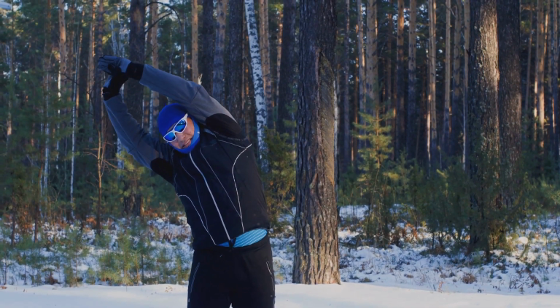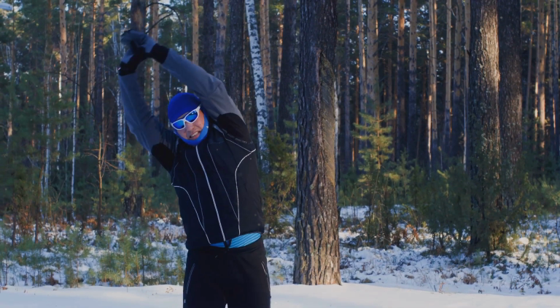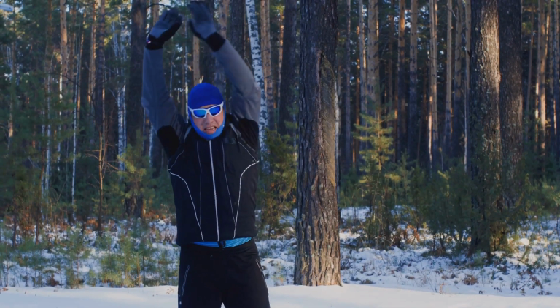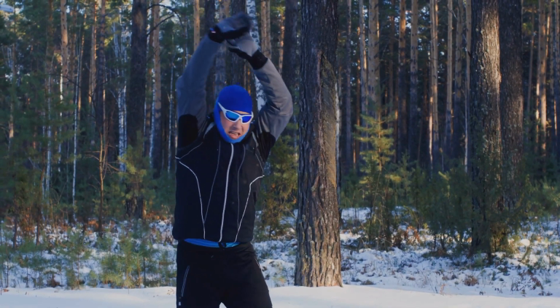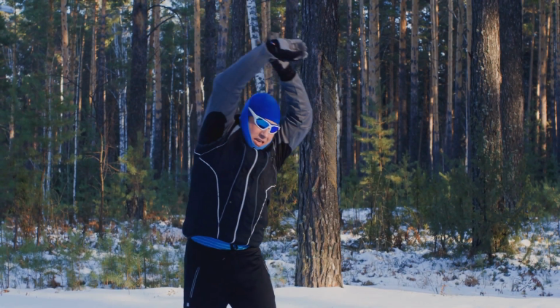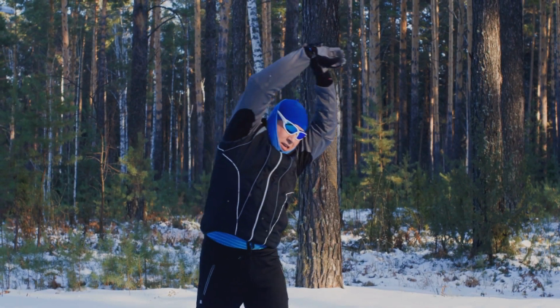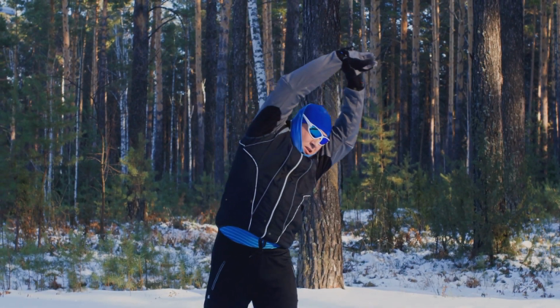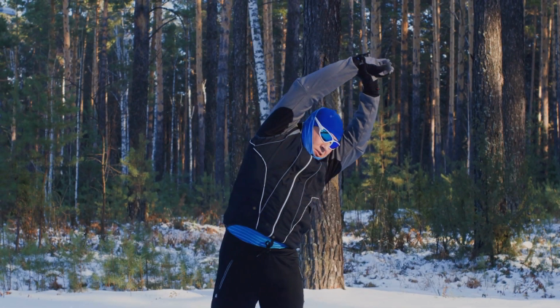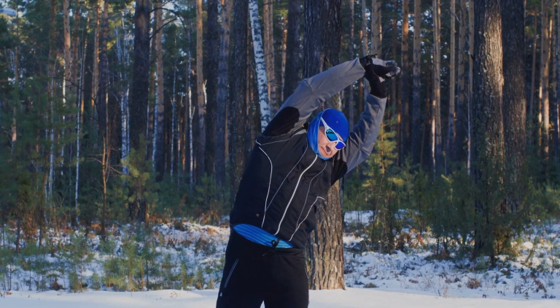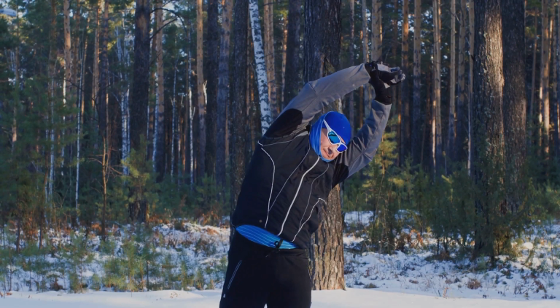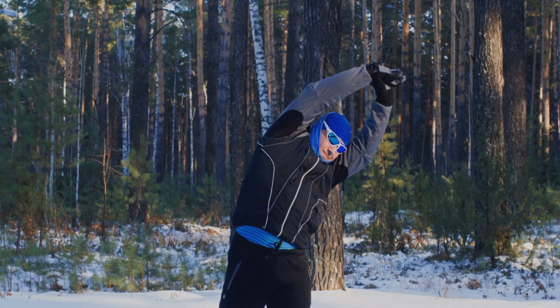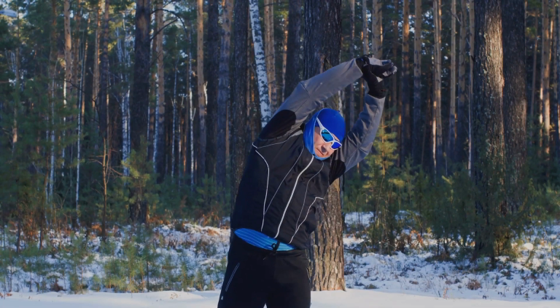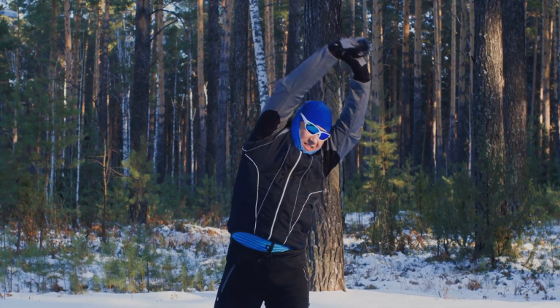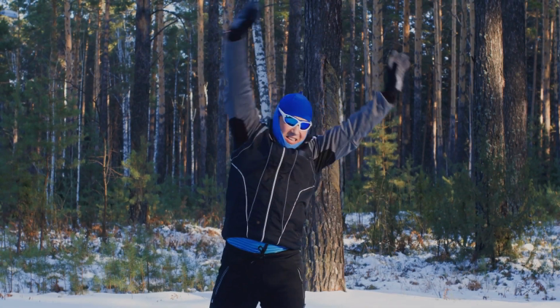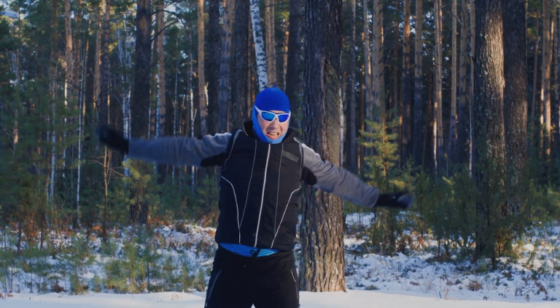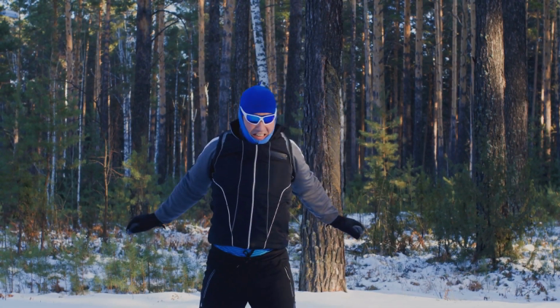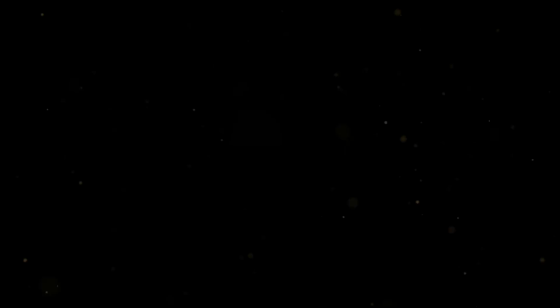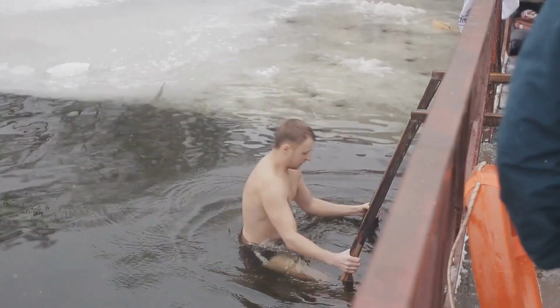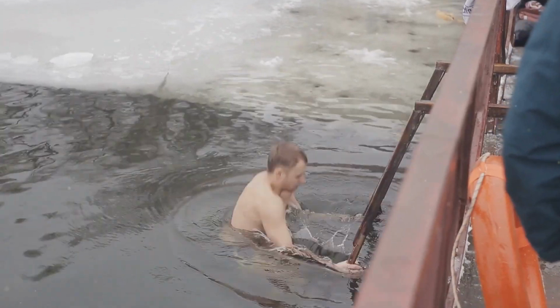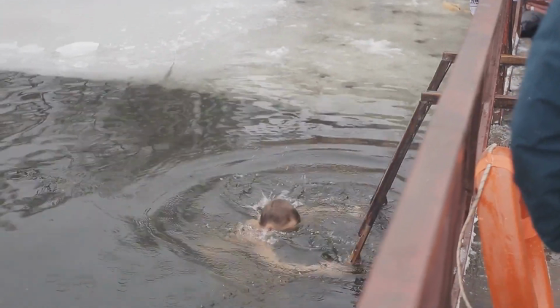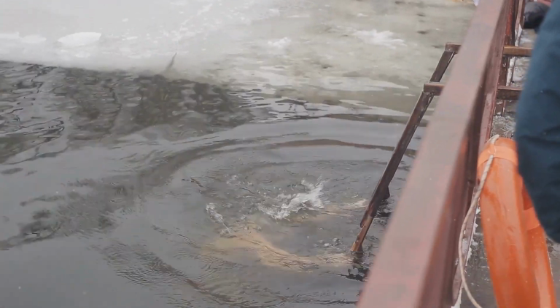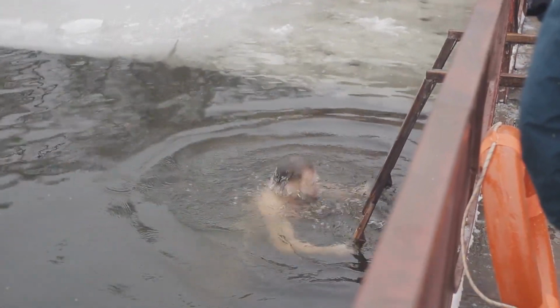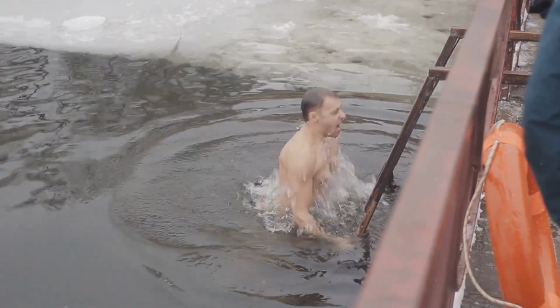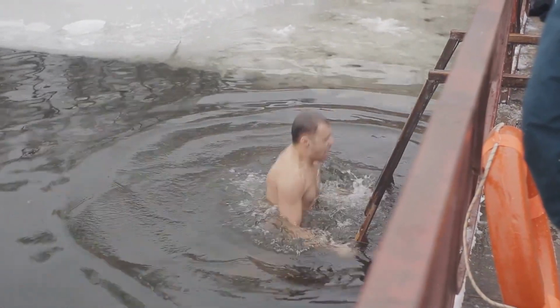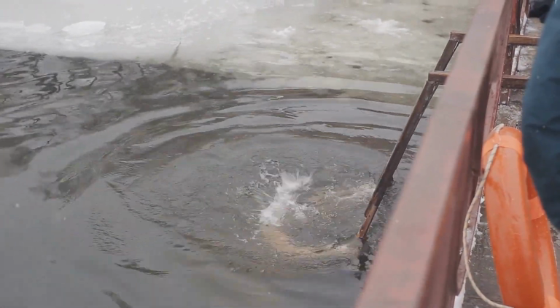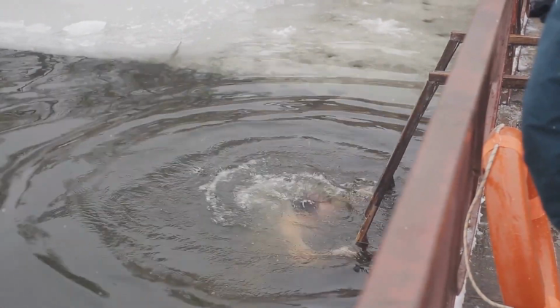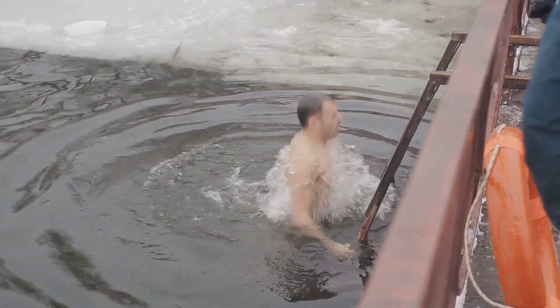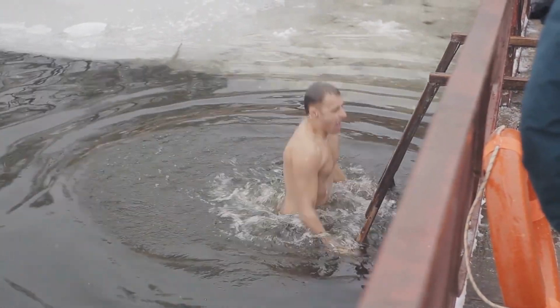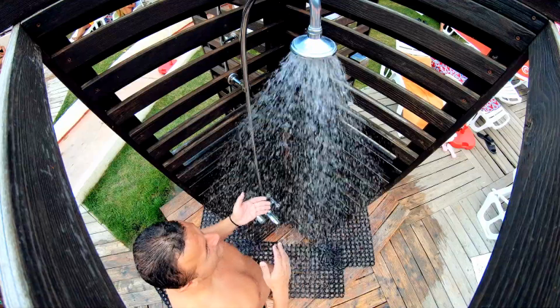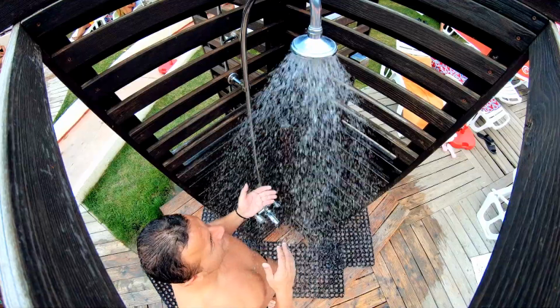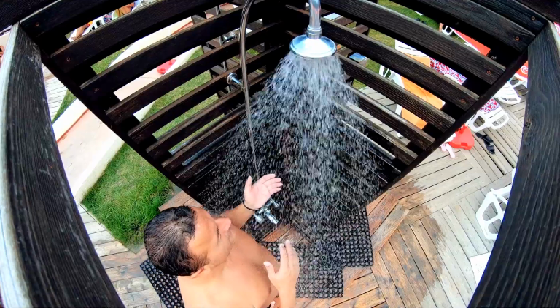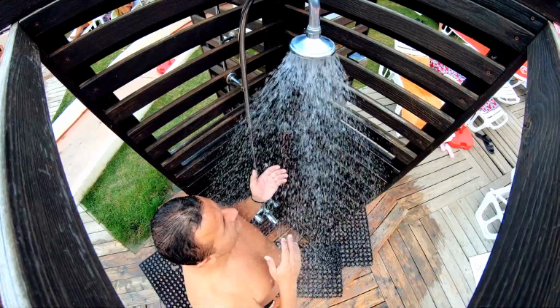A way to recover faster, build resilience, and start your day feeling unstoppable. So, should you jump into a cold plunge or stick with a cold shower?